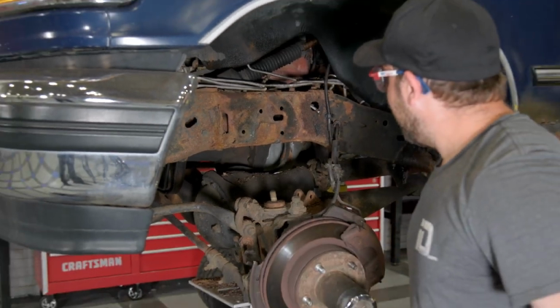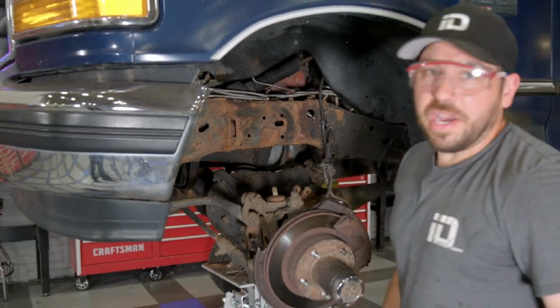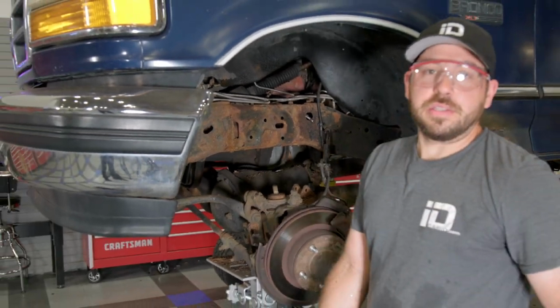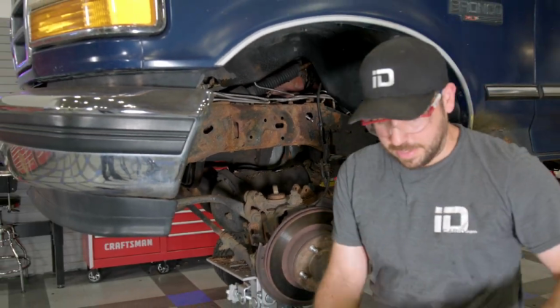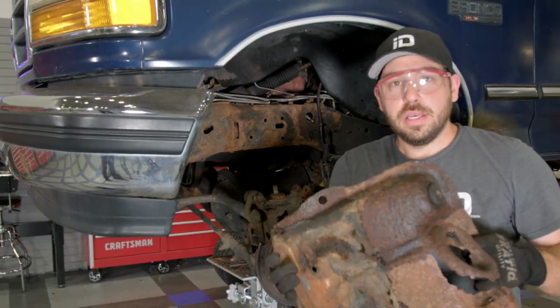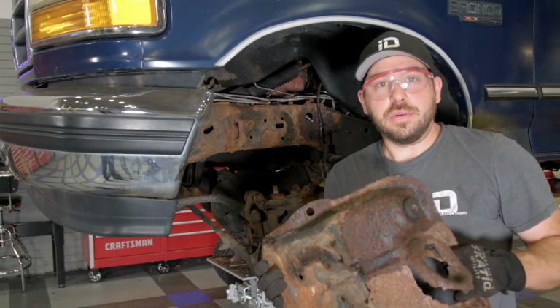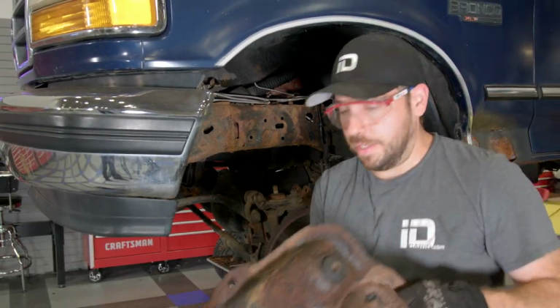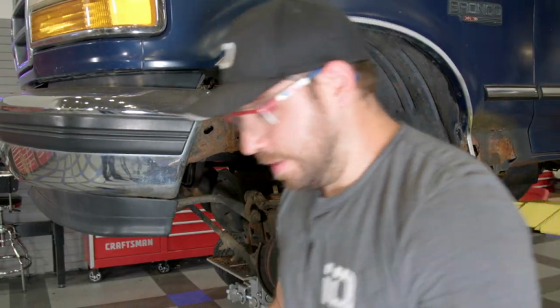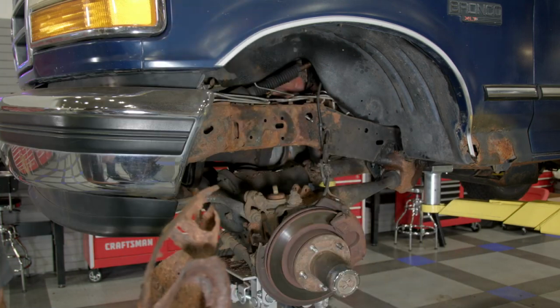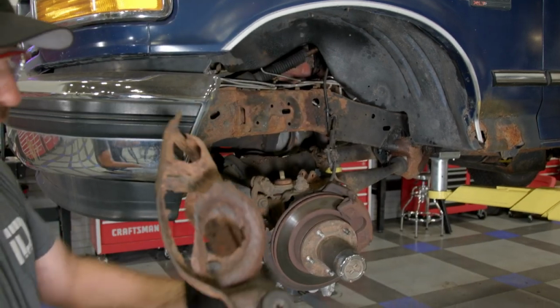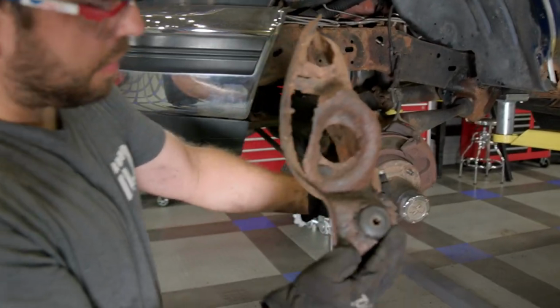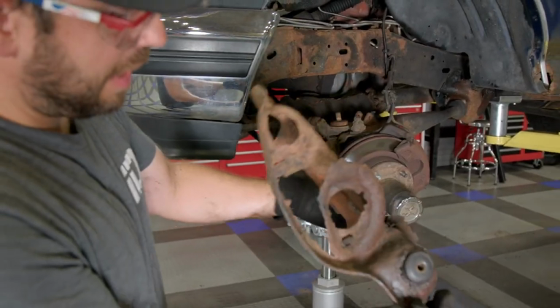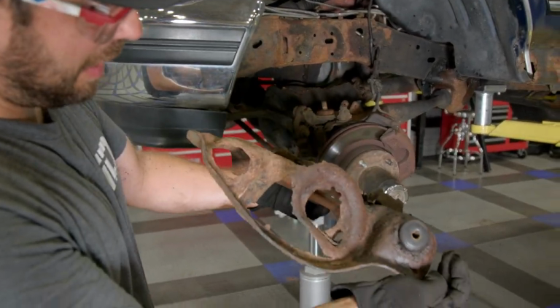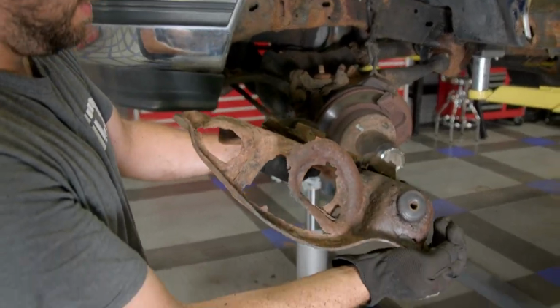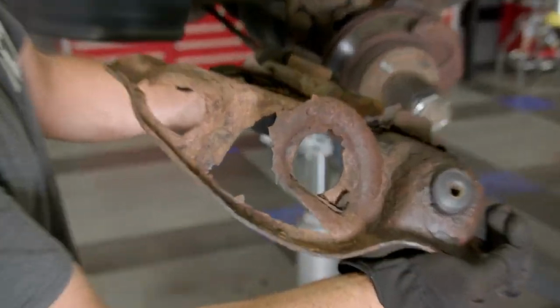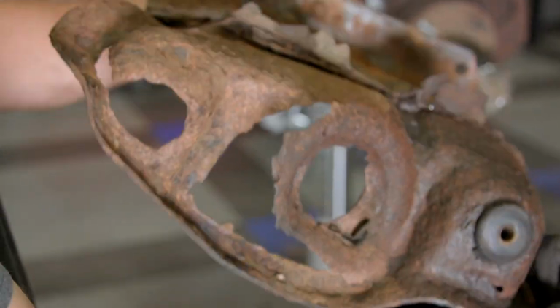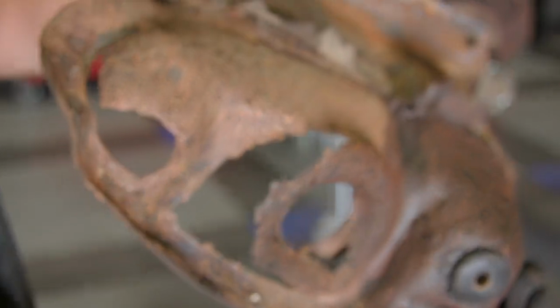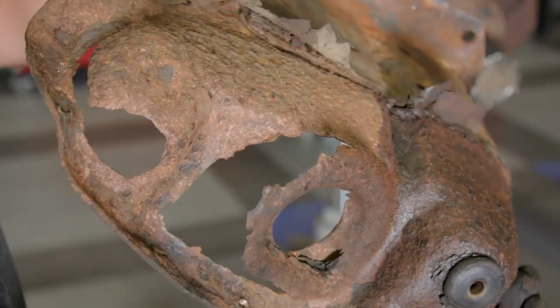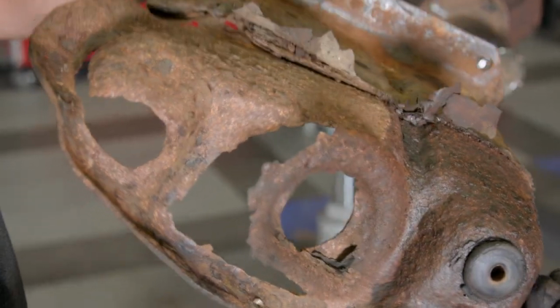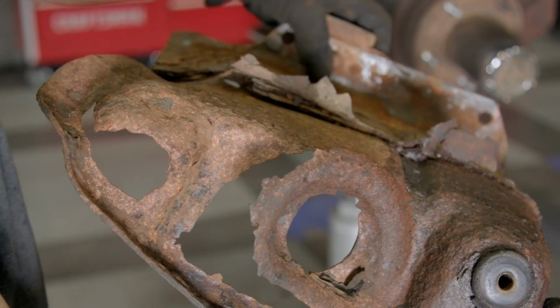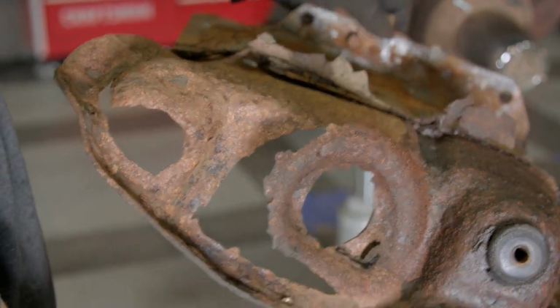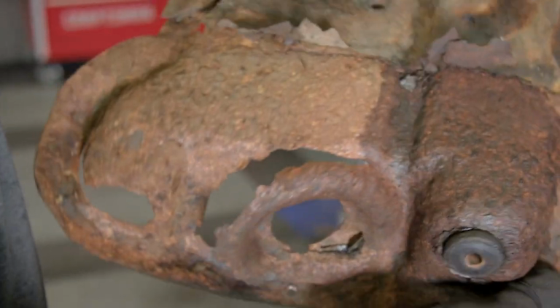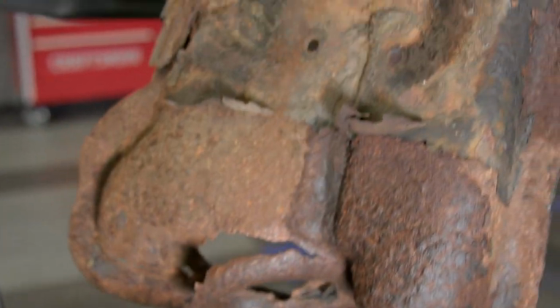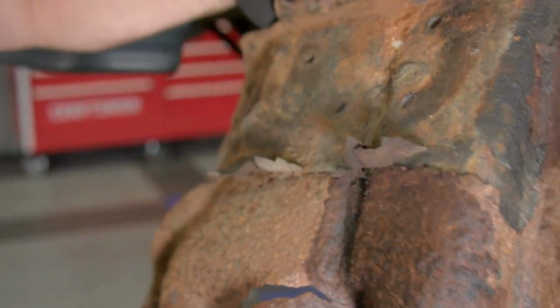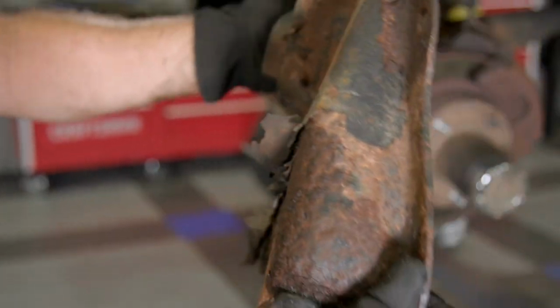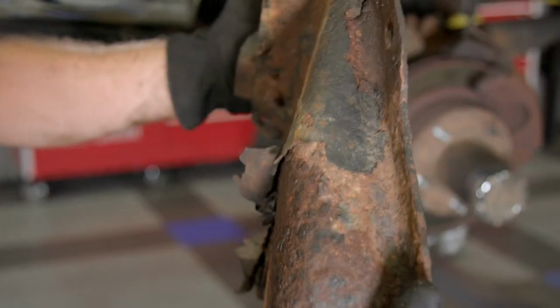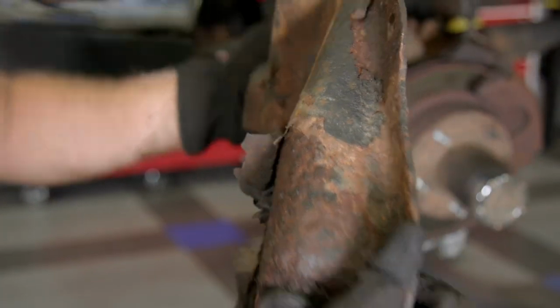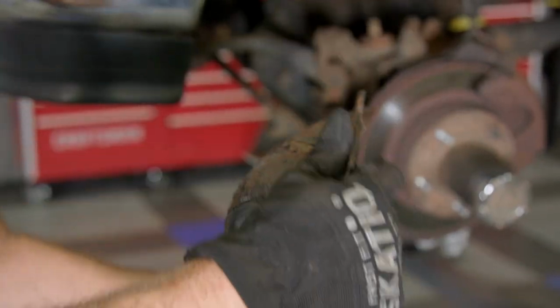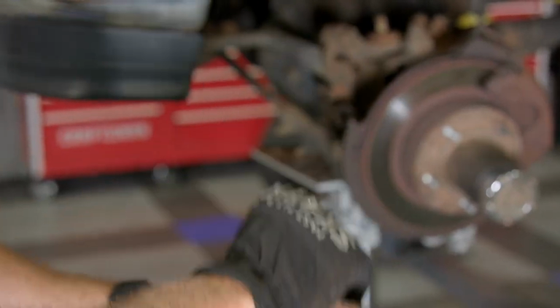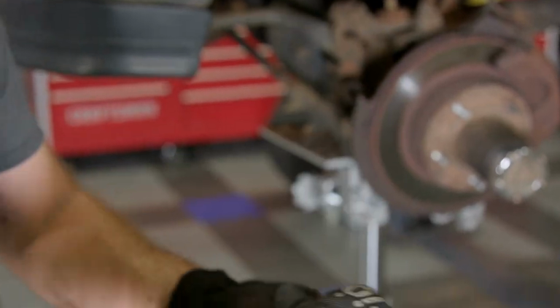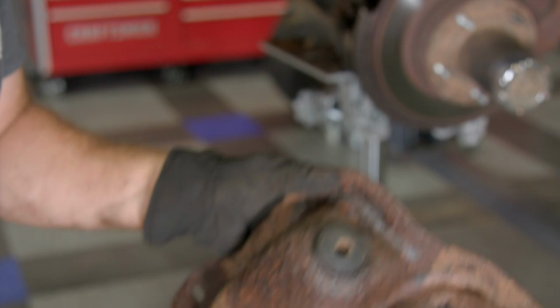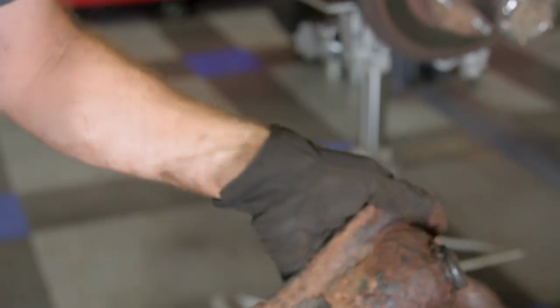And that, my friends, is how it's done. There used to be a nut to take that bump stop off — not anymore. I'll have to pick up another one of those.